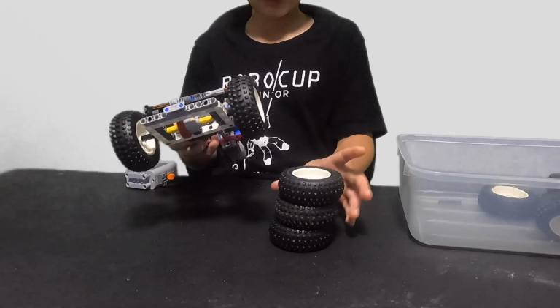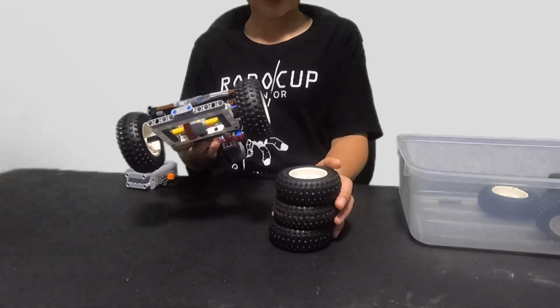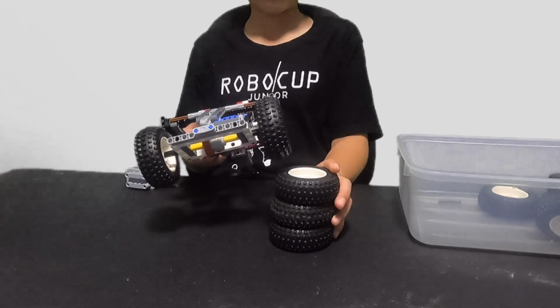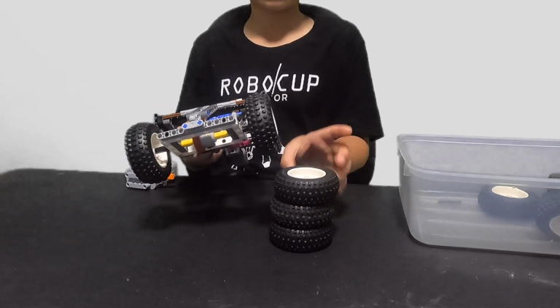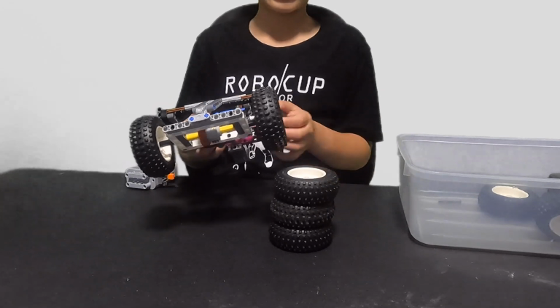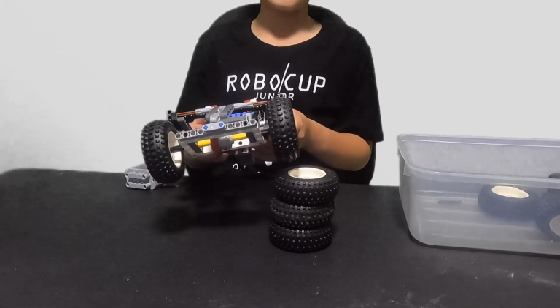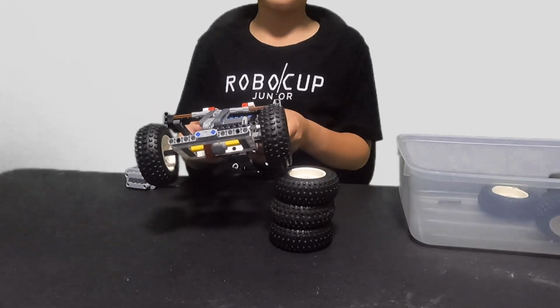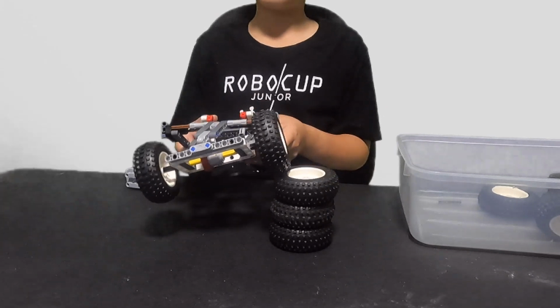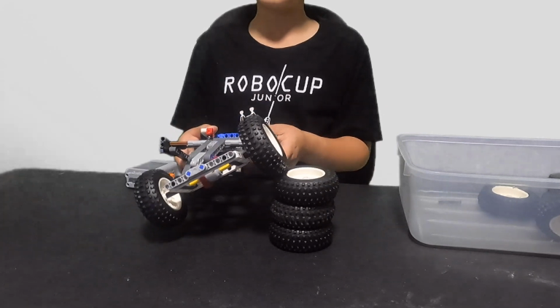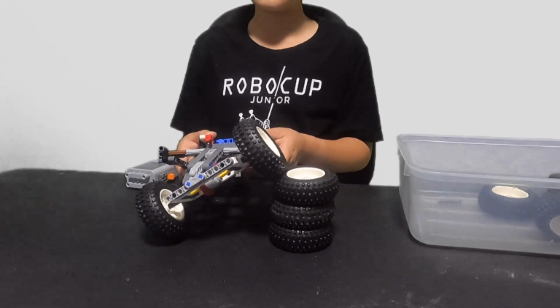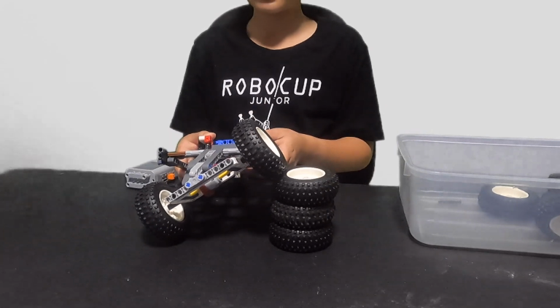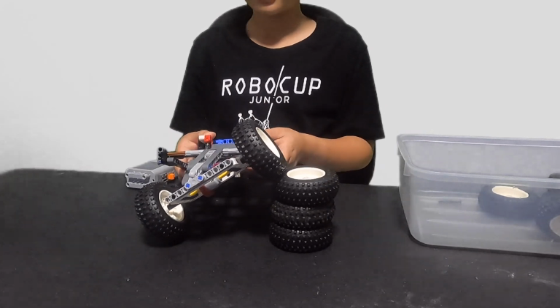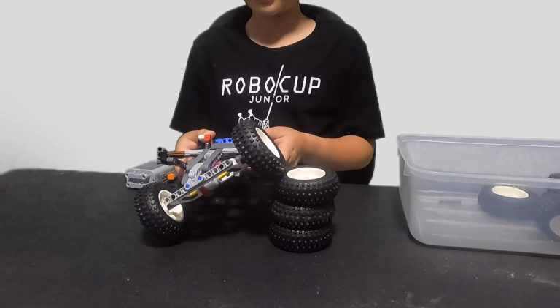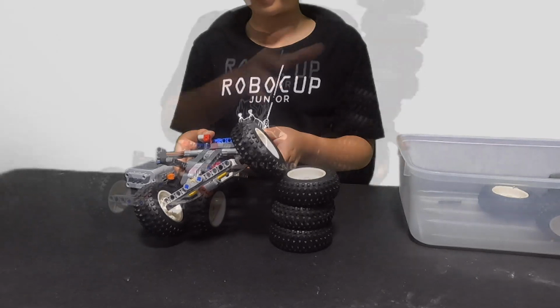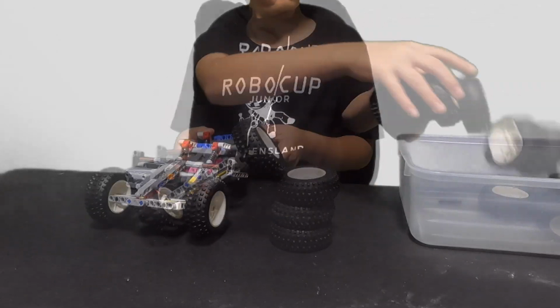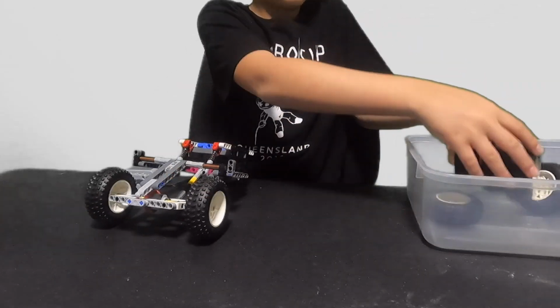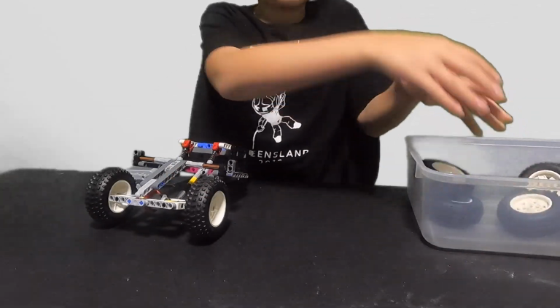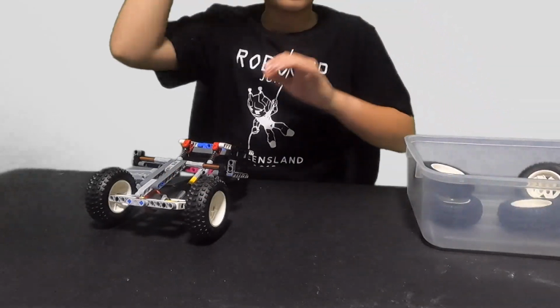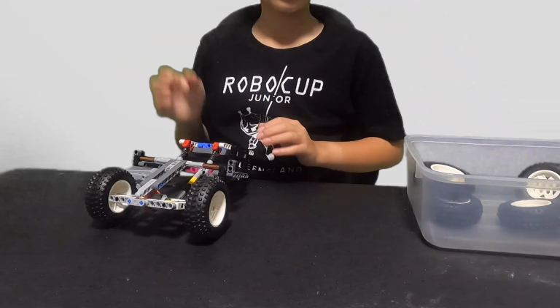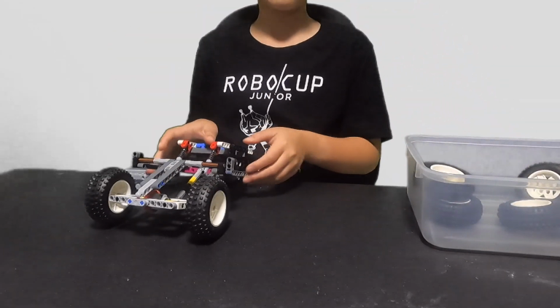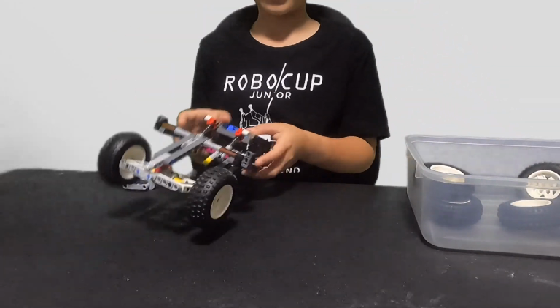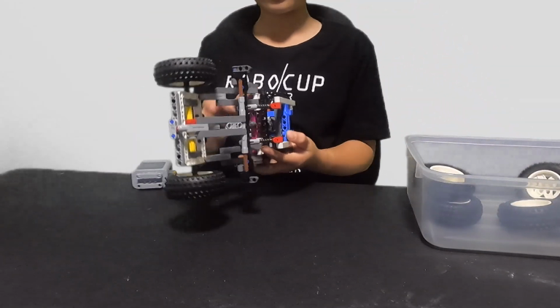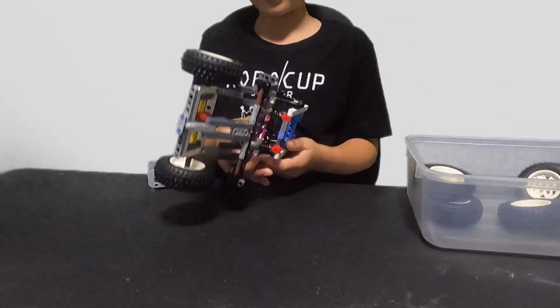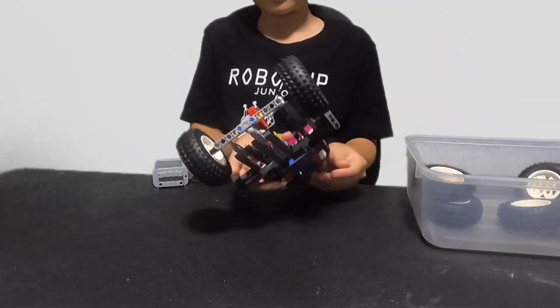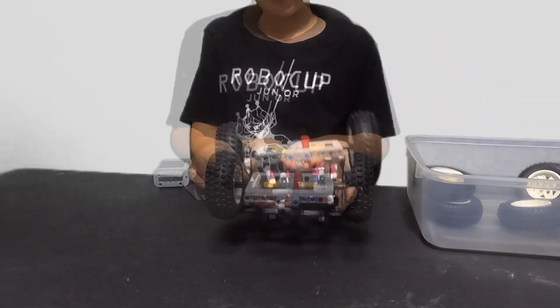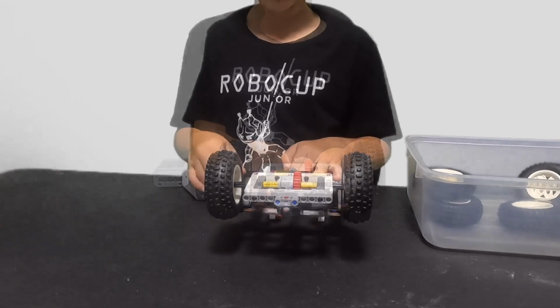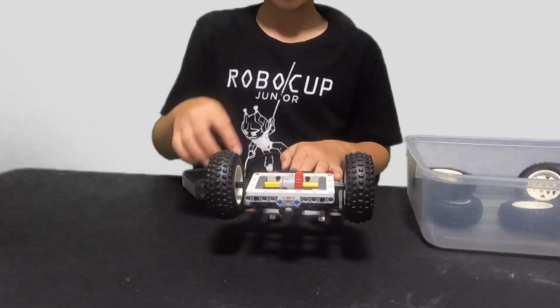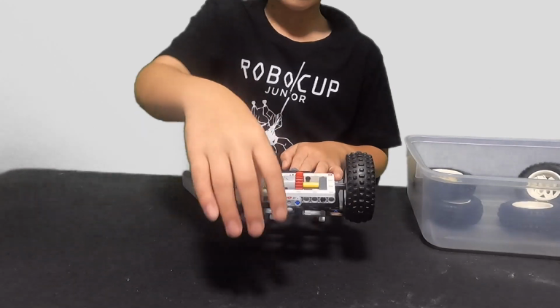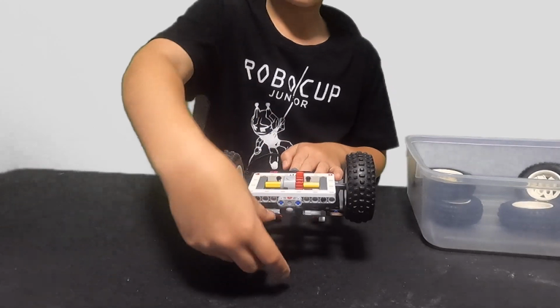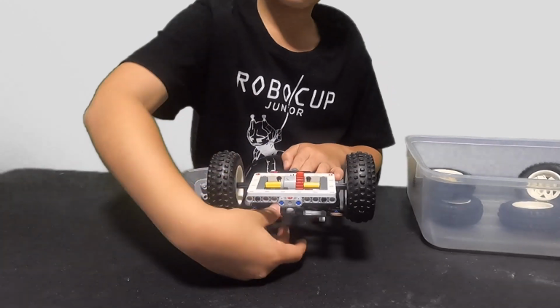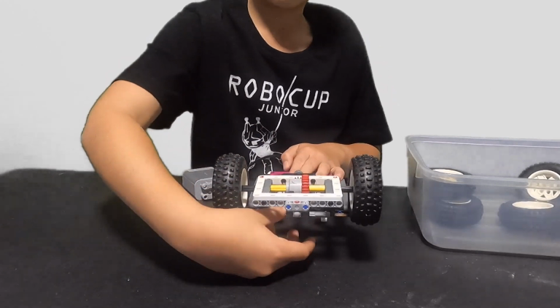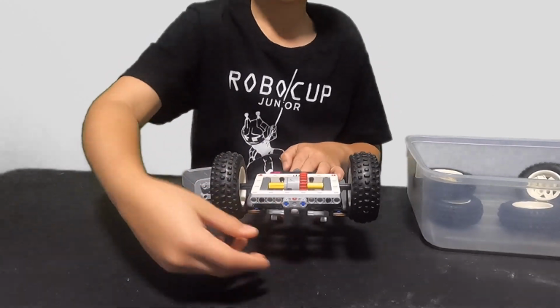It's a bit of a stretch. Just put them over there — this beam actually hits the differential.